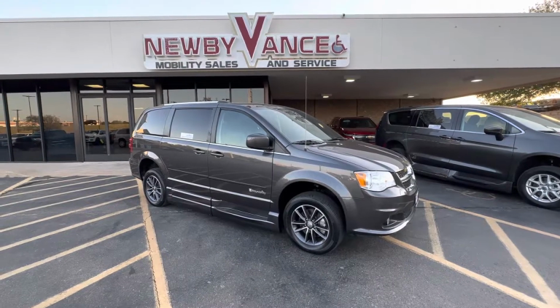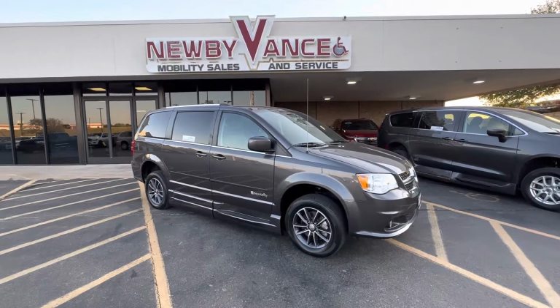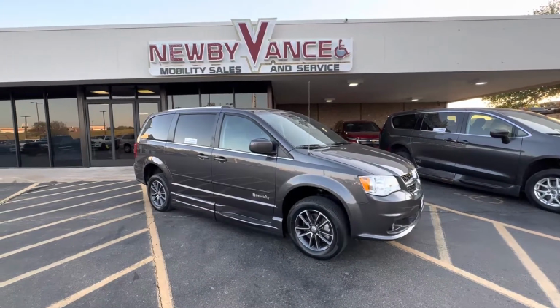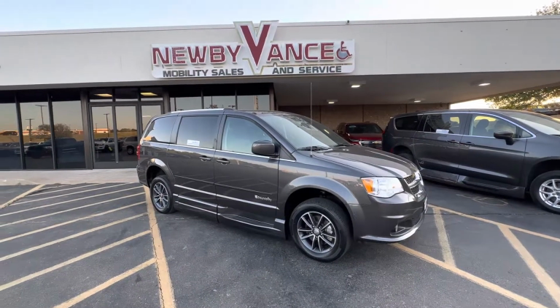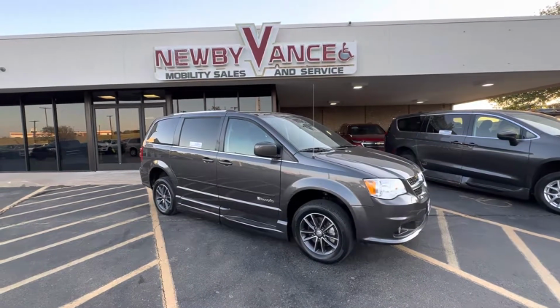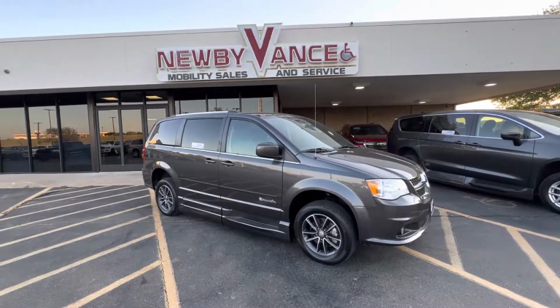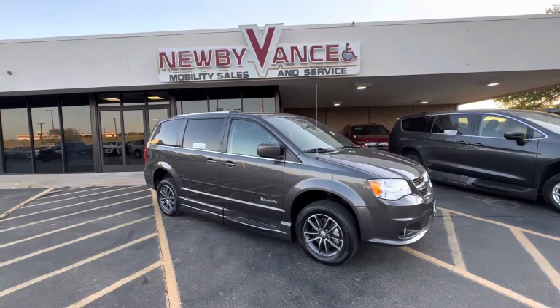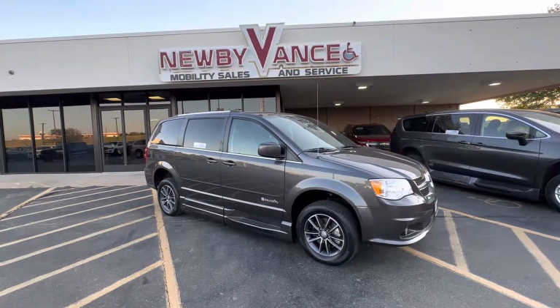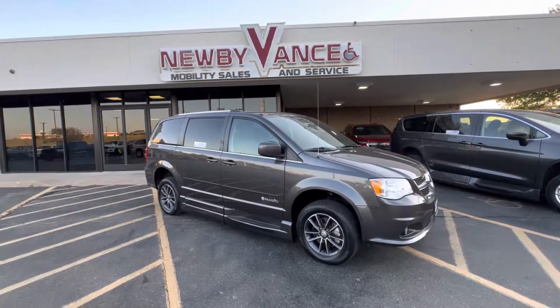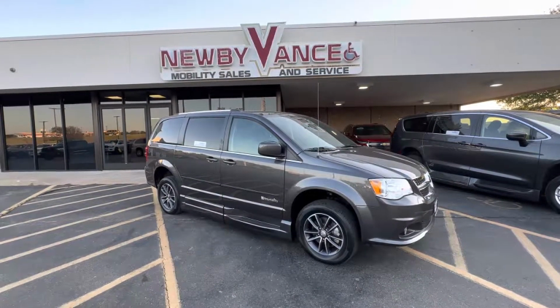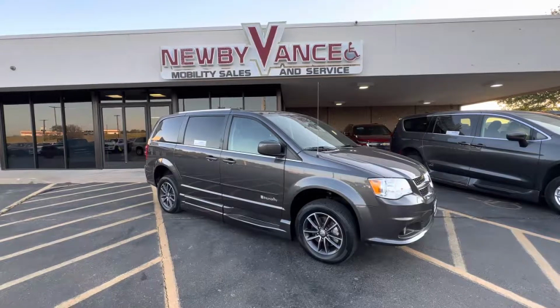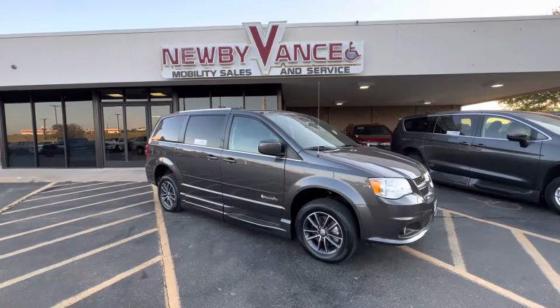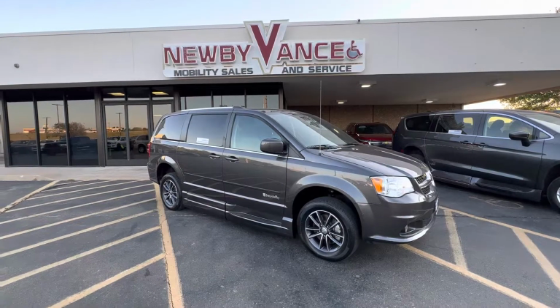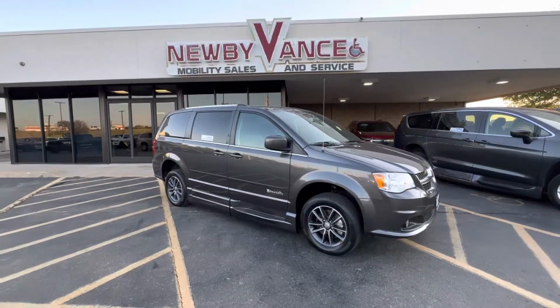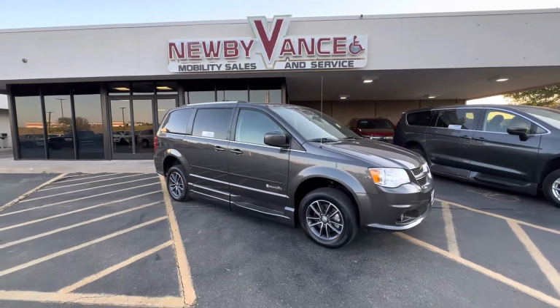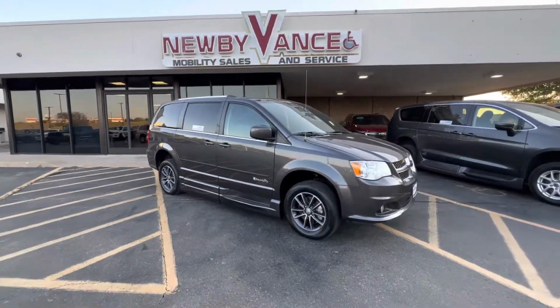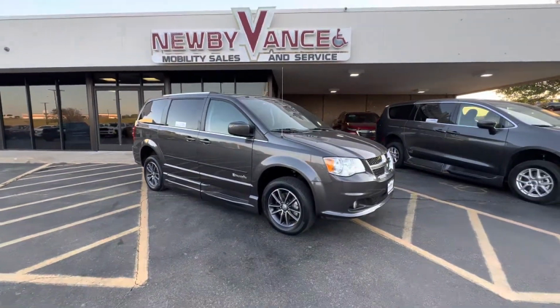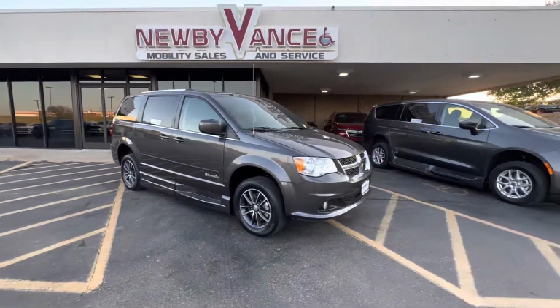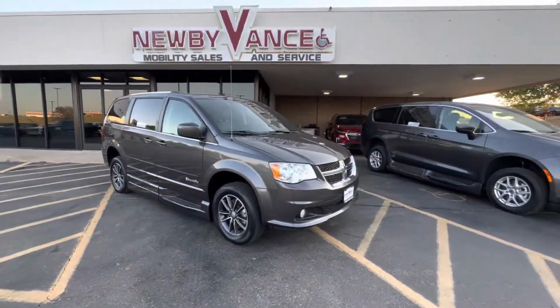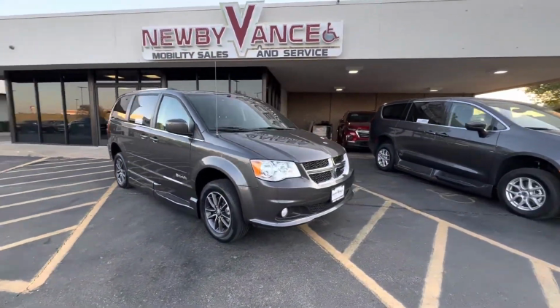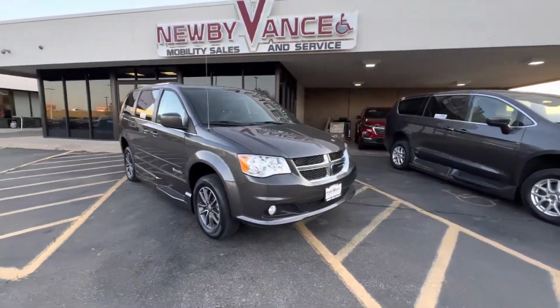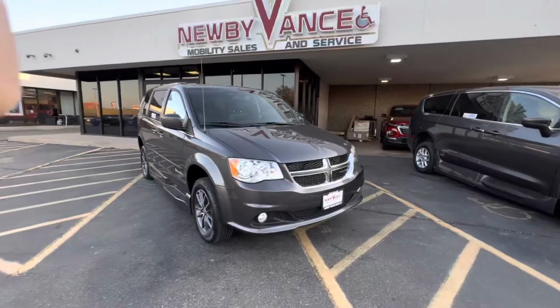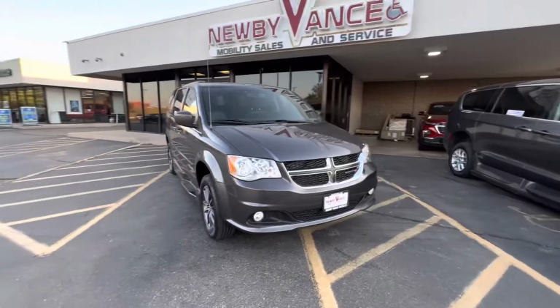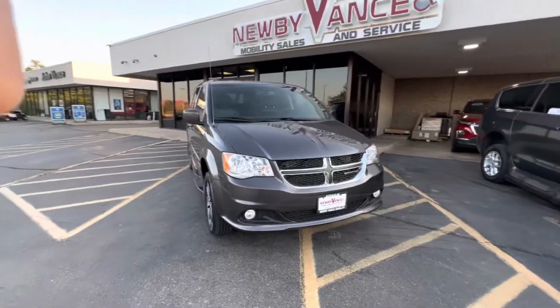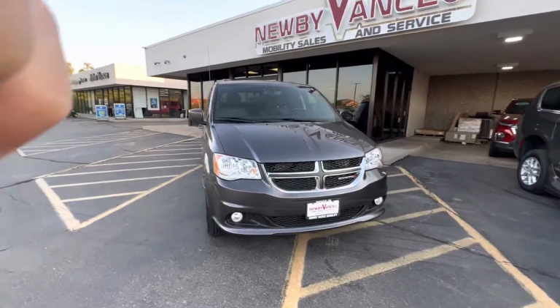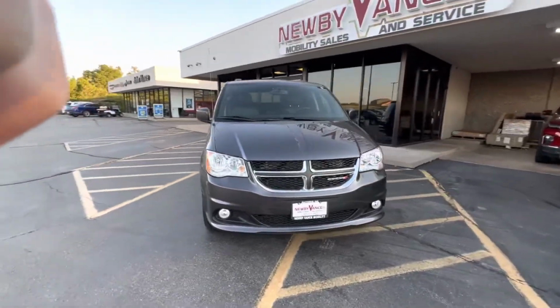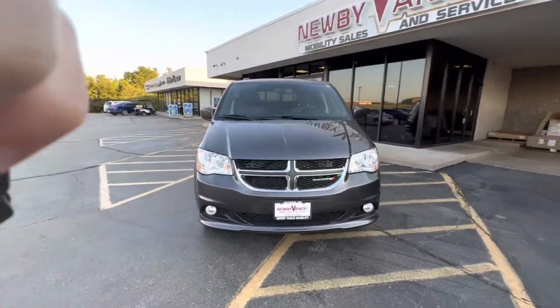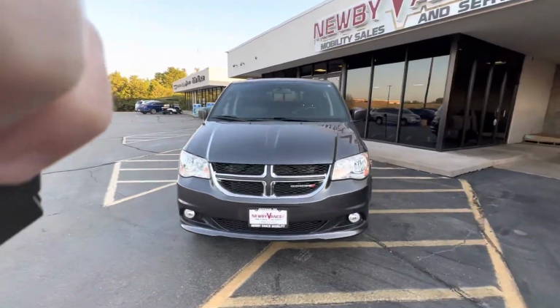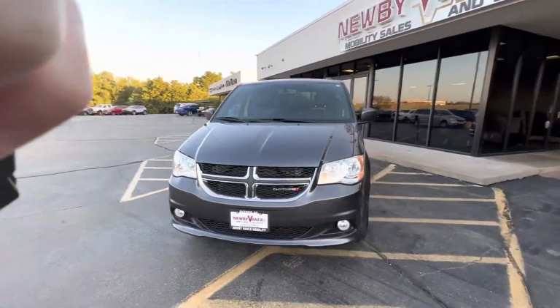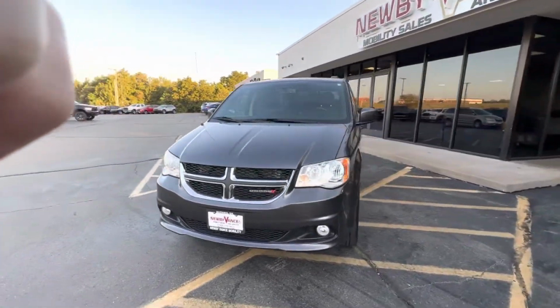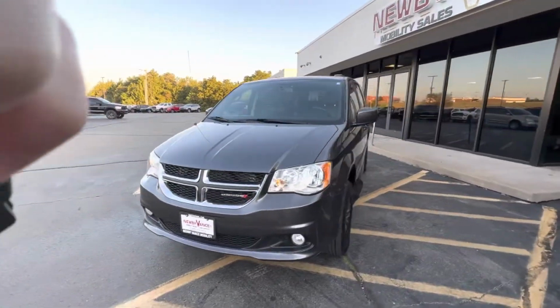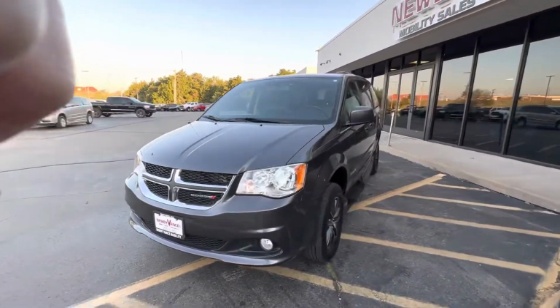Hey guys, Jason Williamson again here at Newby Vans Mobility Building, Guthrie. Just want to show you what we just got in. It's a 2017 Dodge Grand Caravan SXT package with about 49,000 miles on it. It does have a BraunAbility XI conversion.